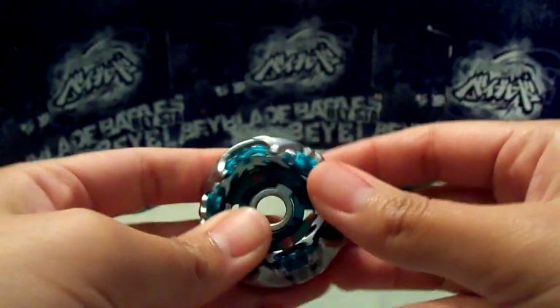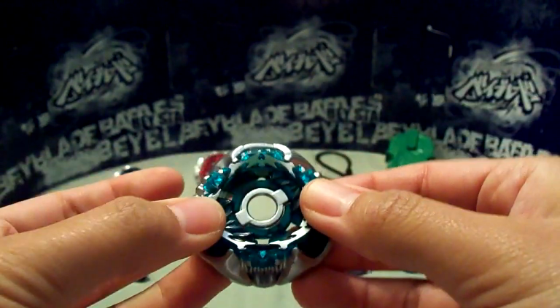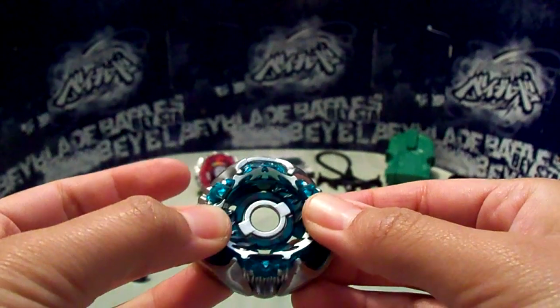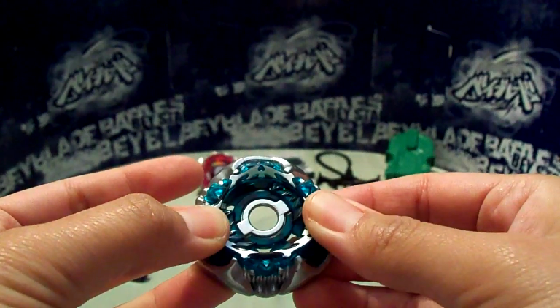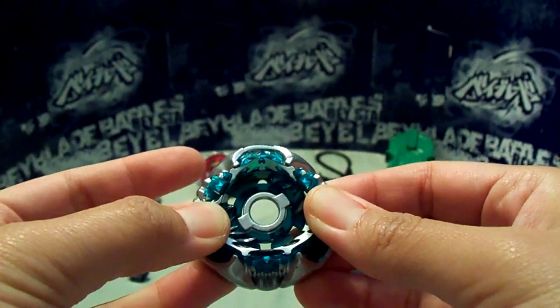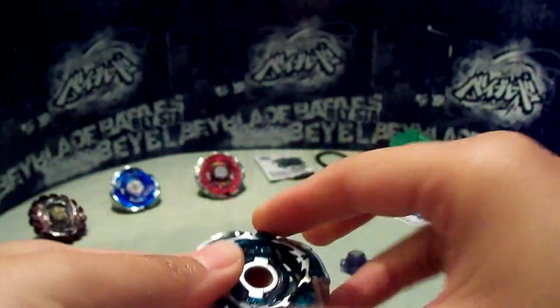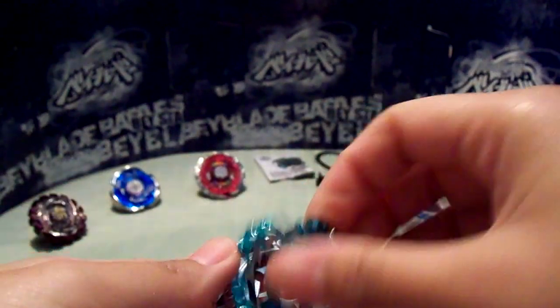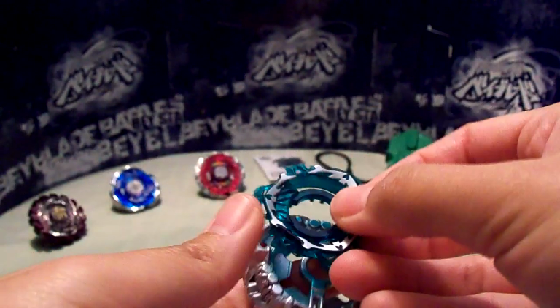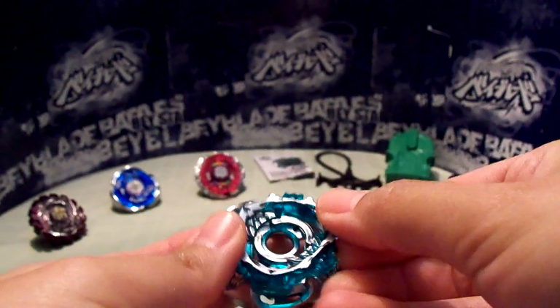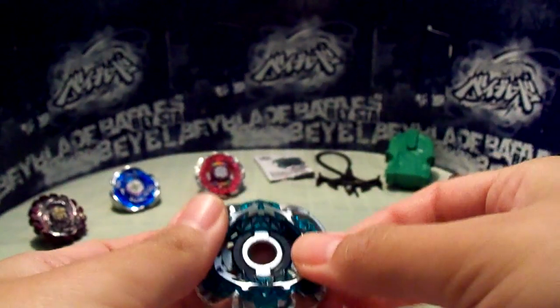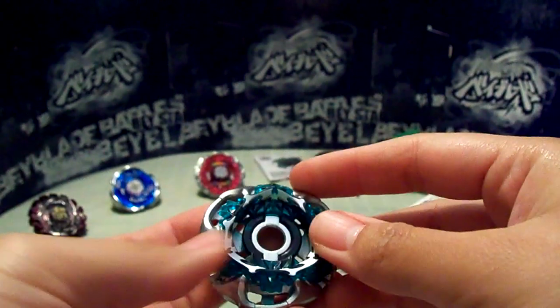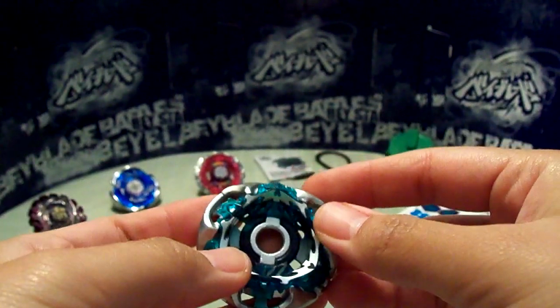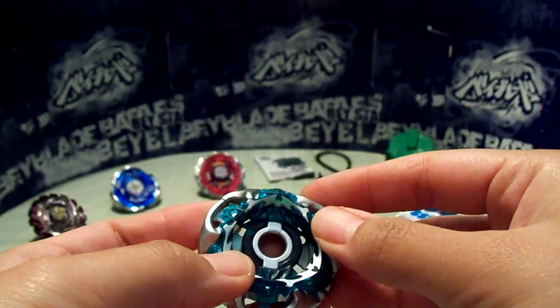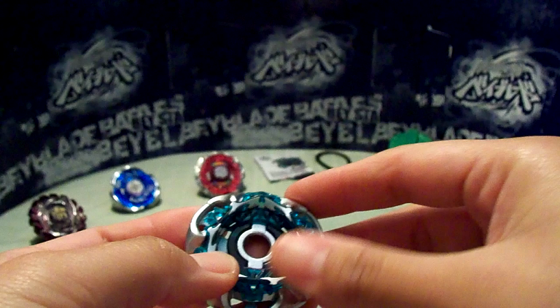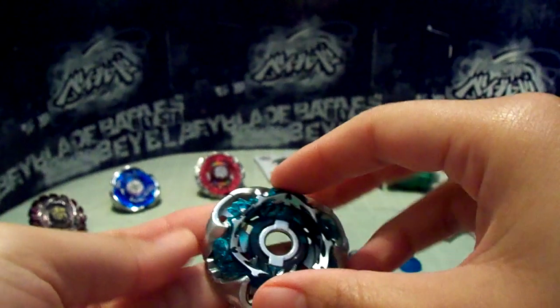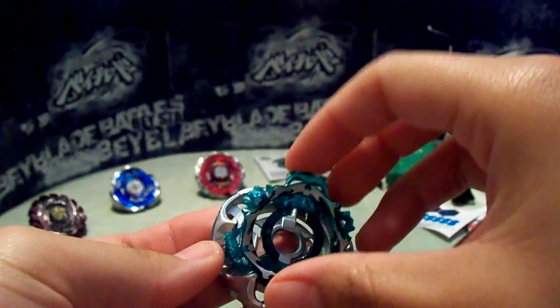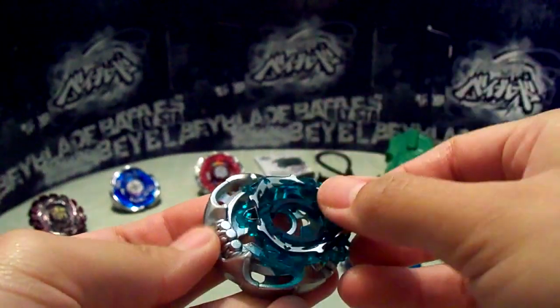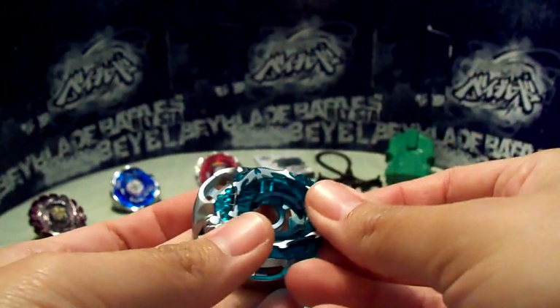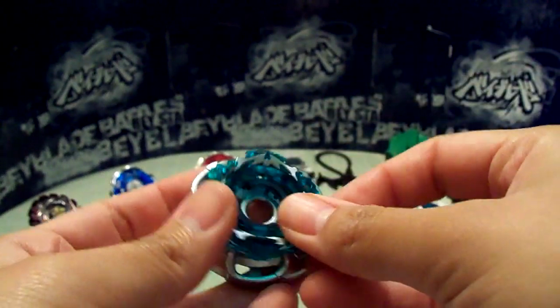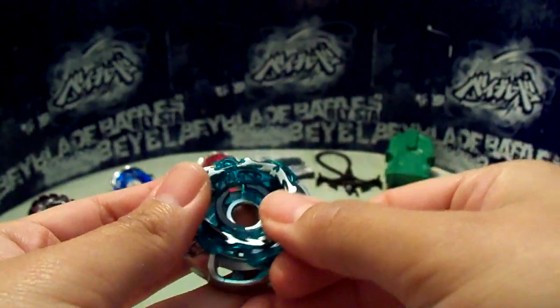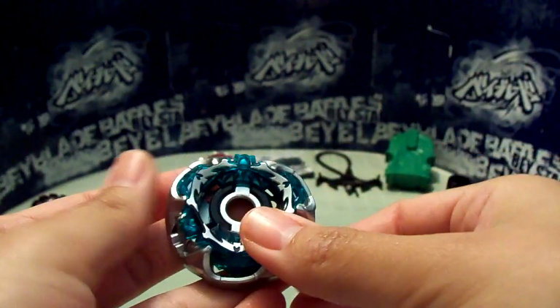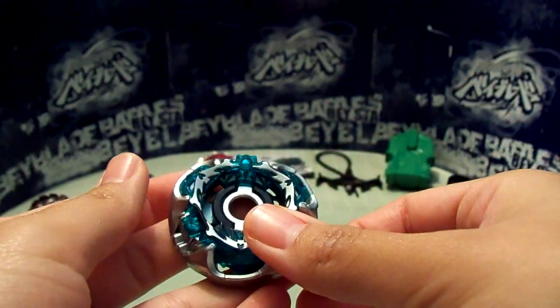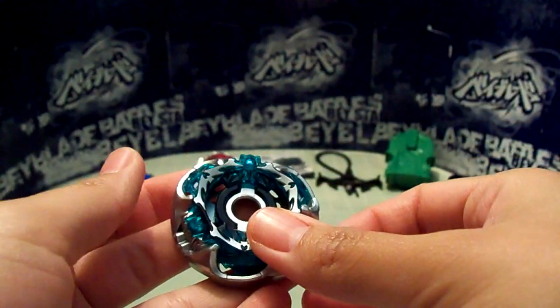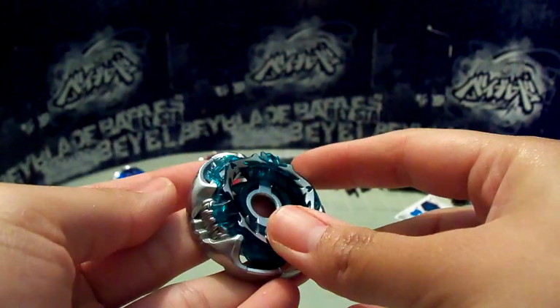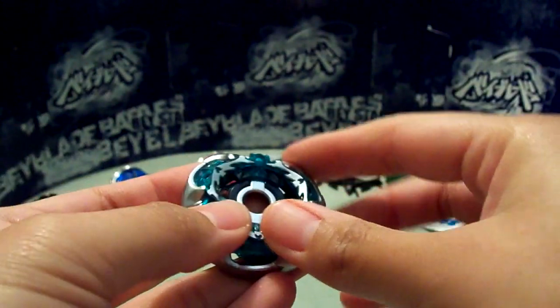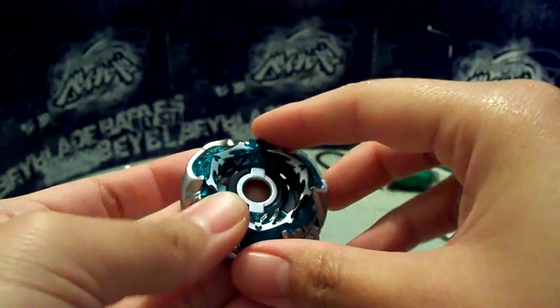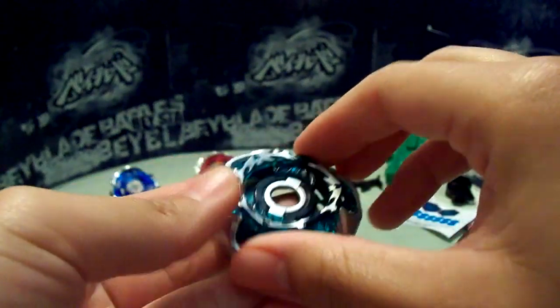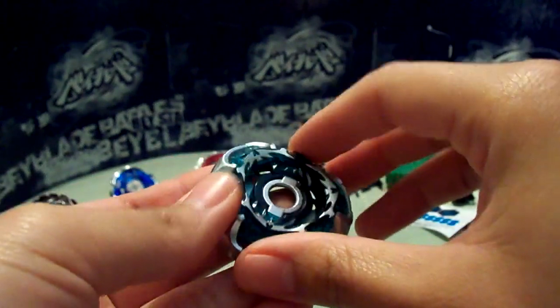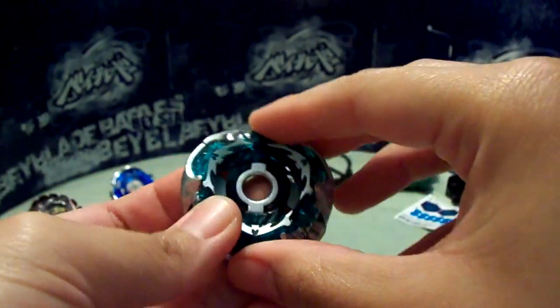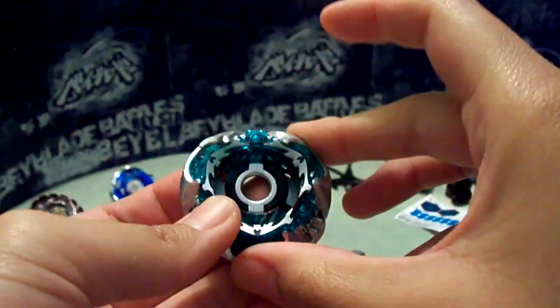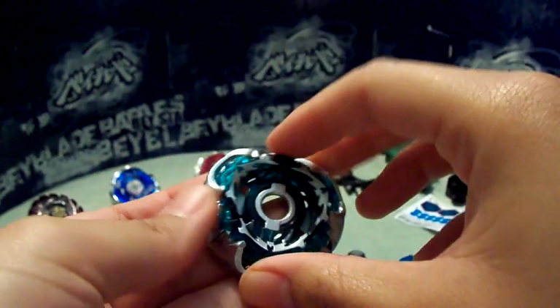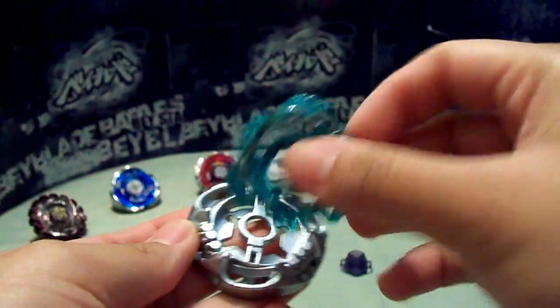I believe this is counter mode. And this is... I think this is counter mode — yeah, what I said before.